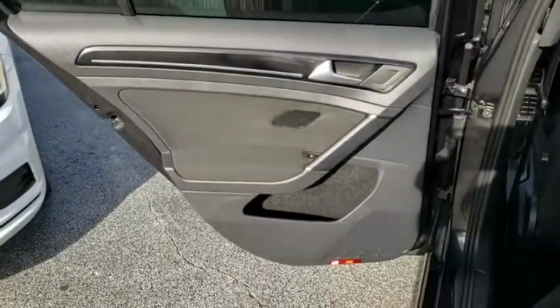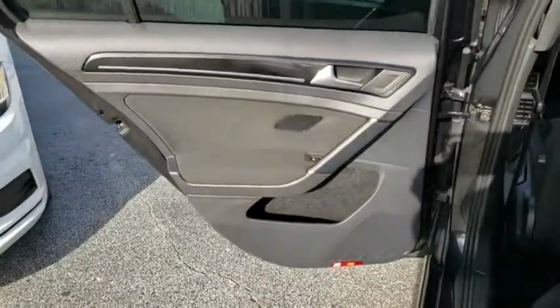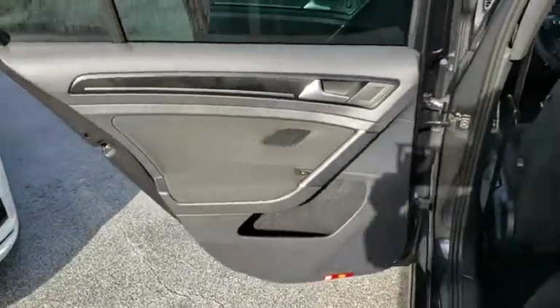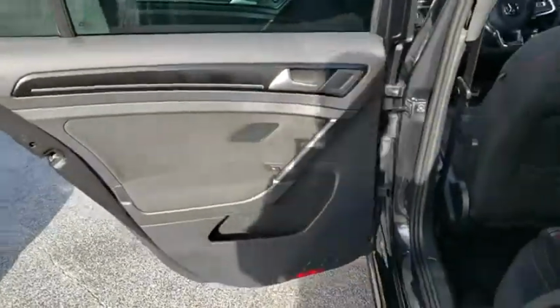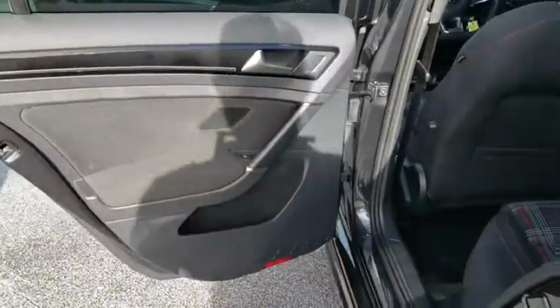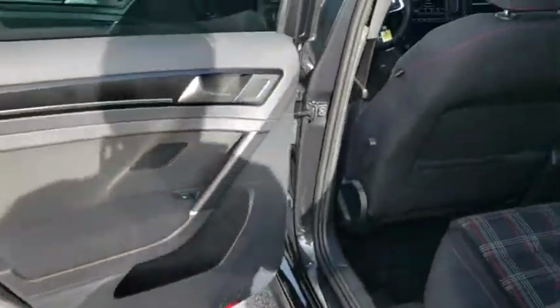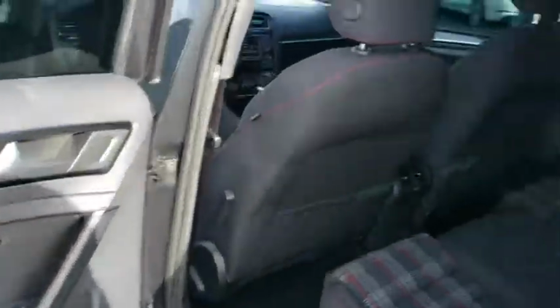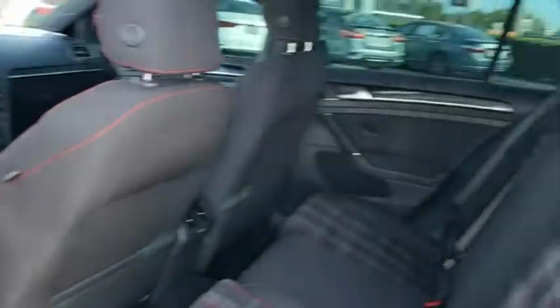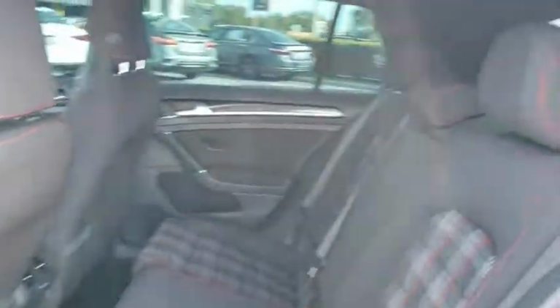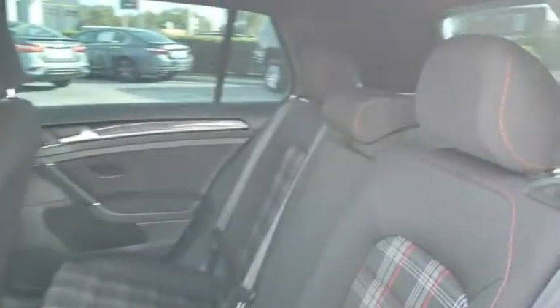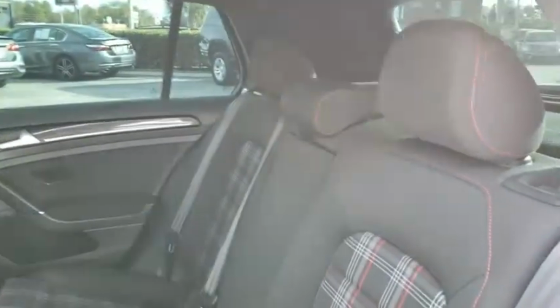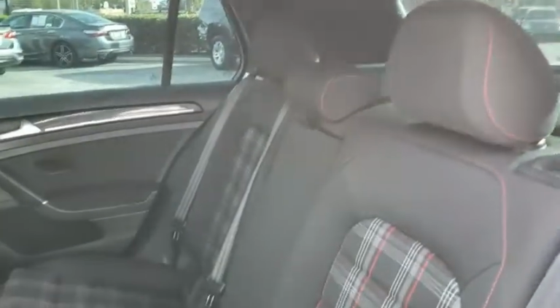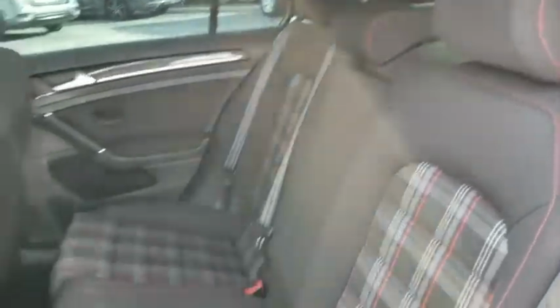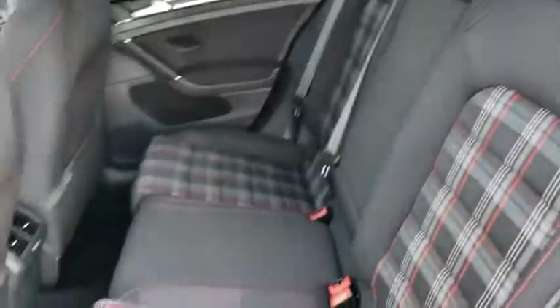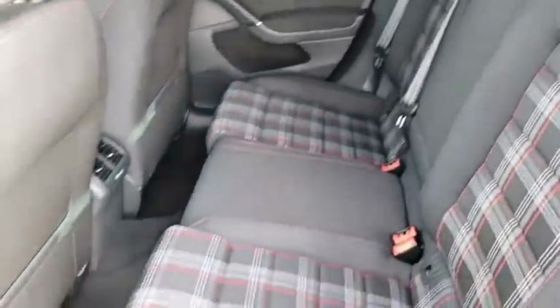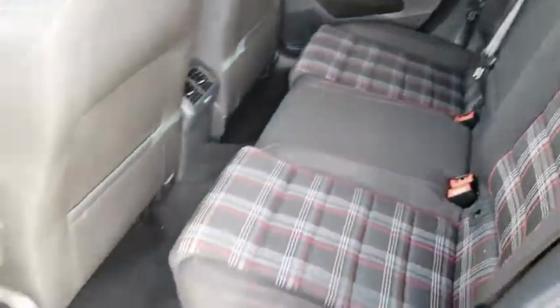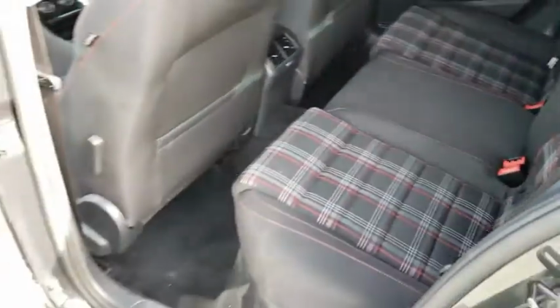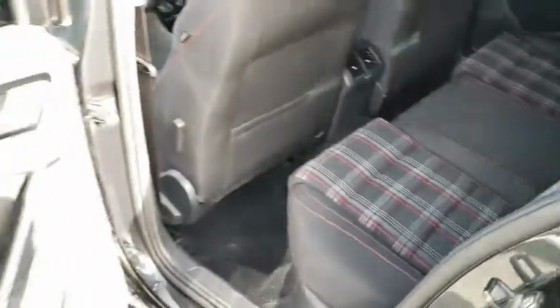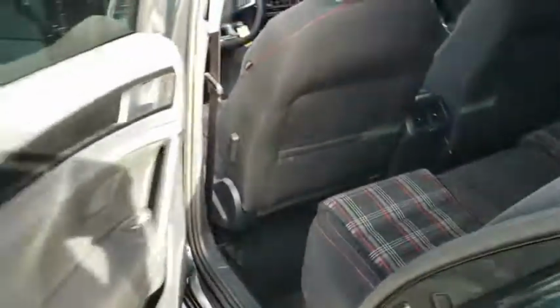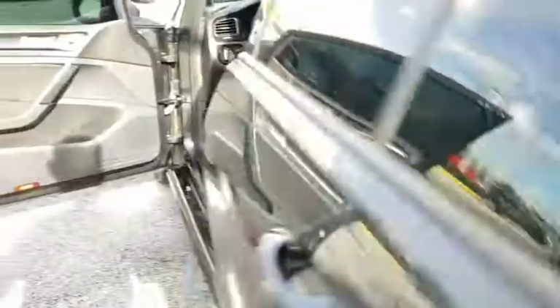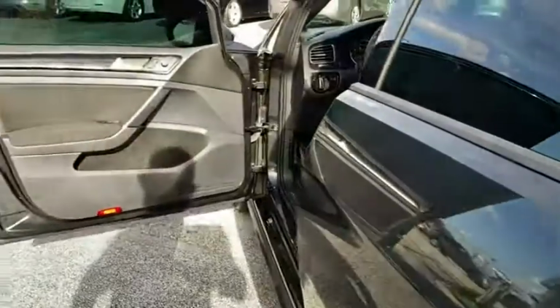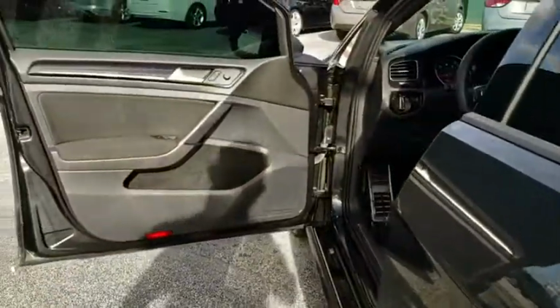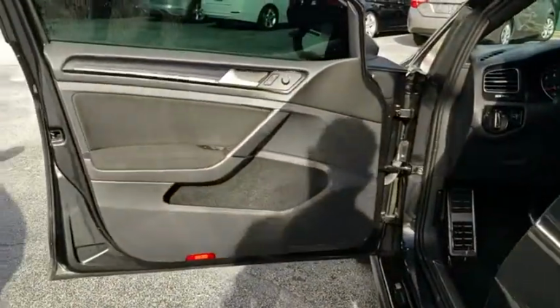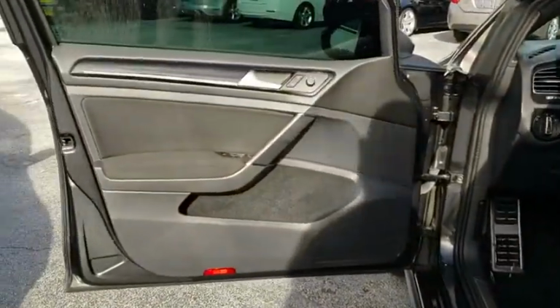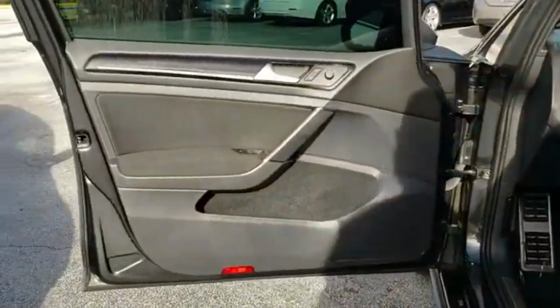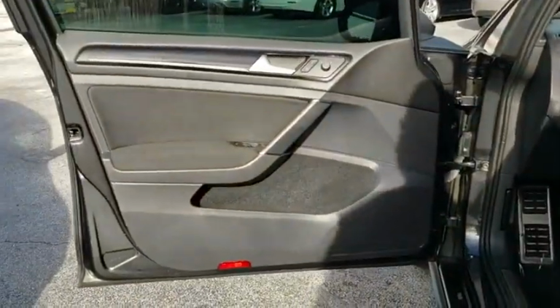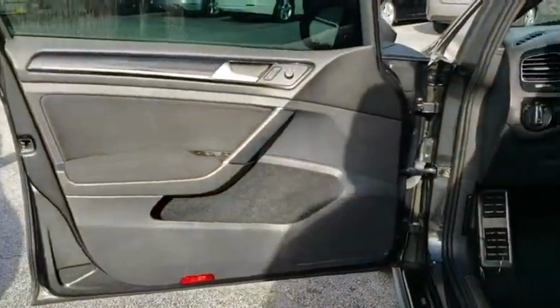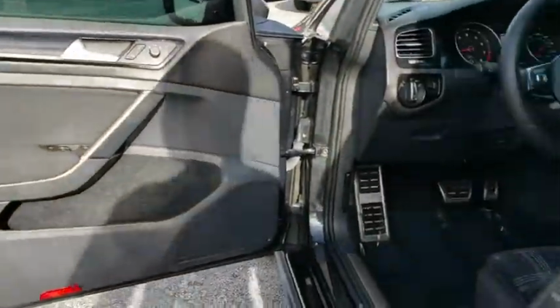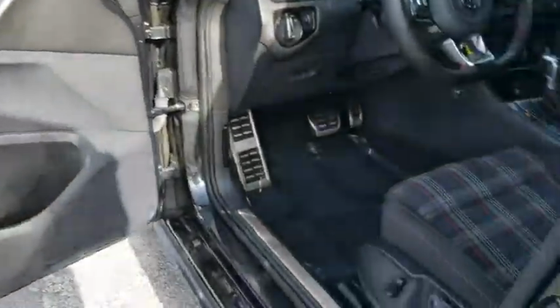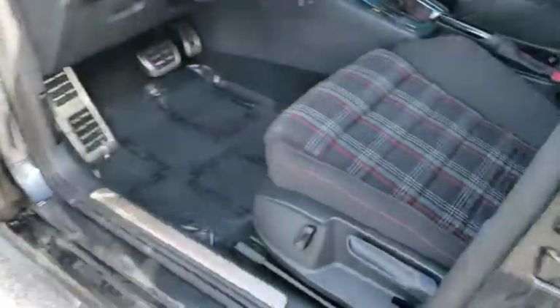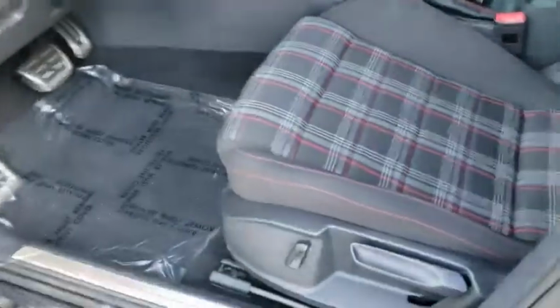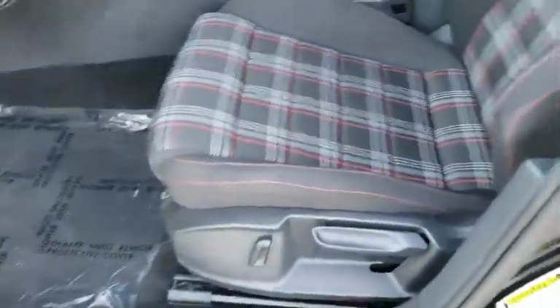One owner, four wheel disc brakes, eight speakers, fog lights, security system, power windows, electronic stability control, rear window defroster, CD player, compass, MP3 player.